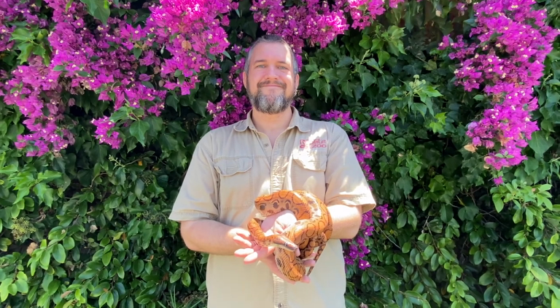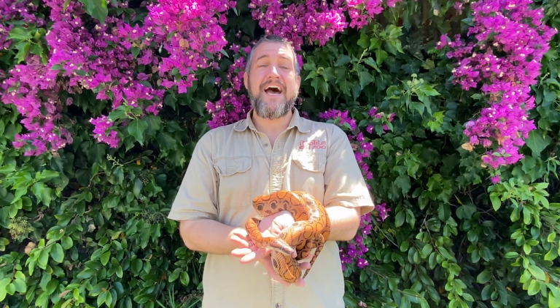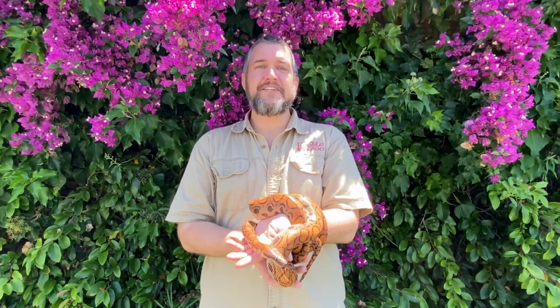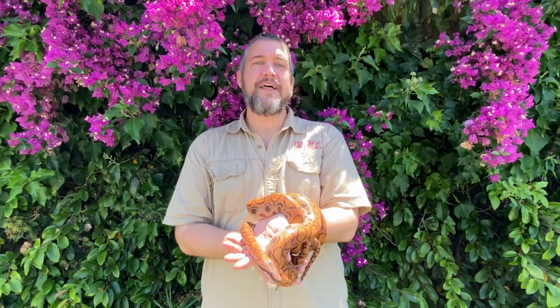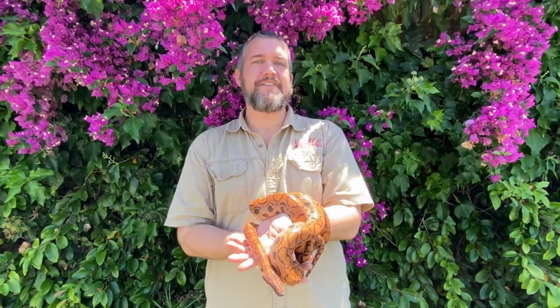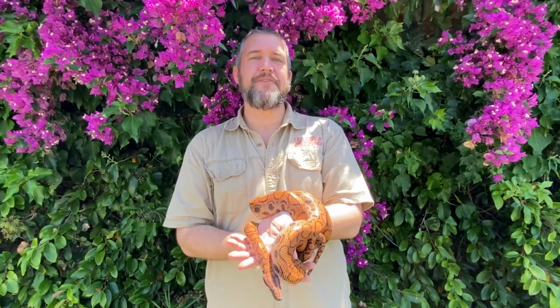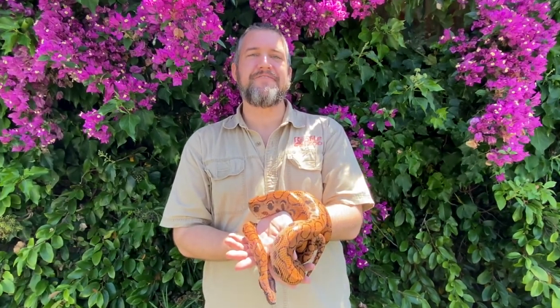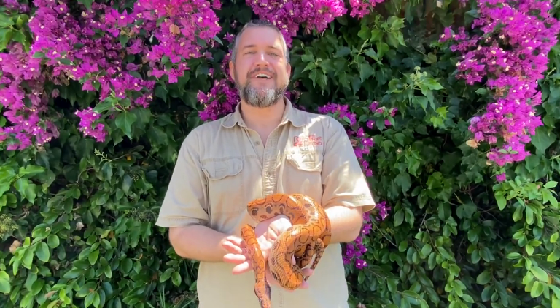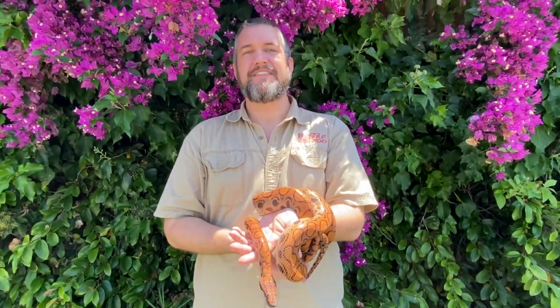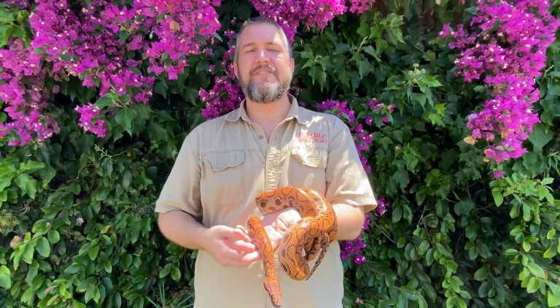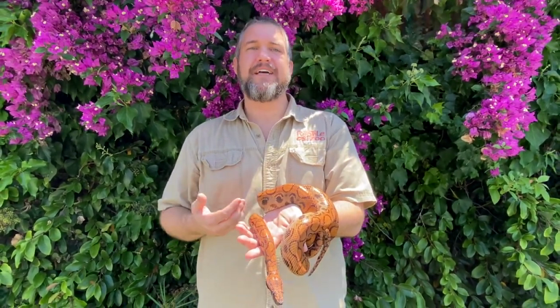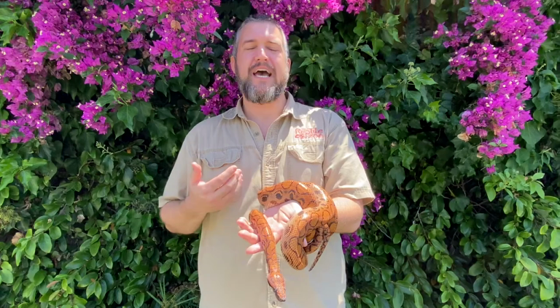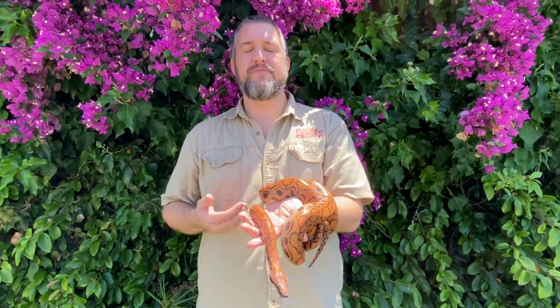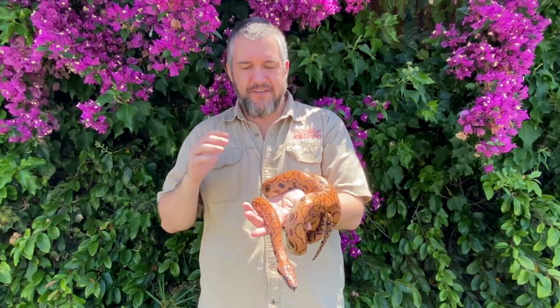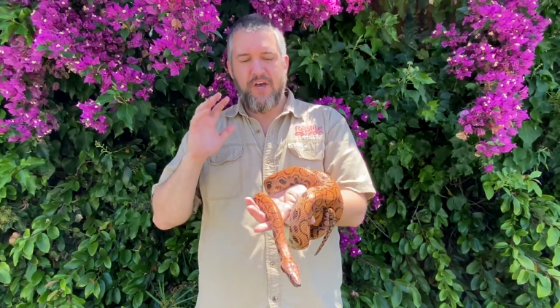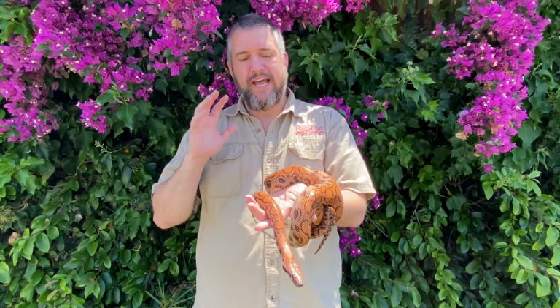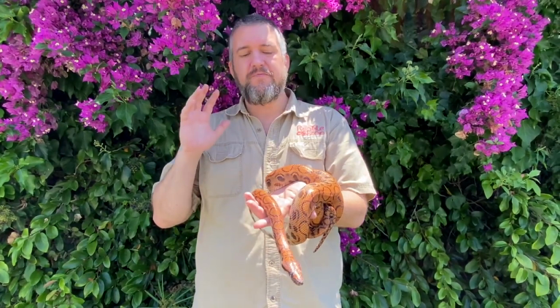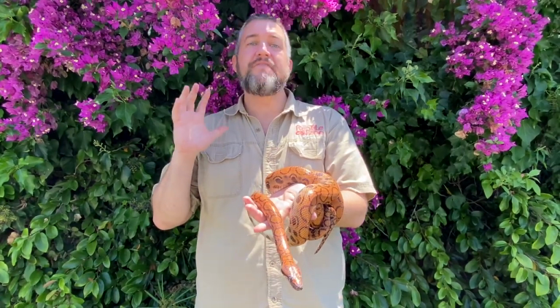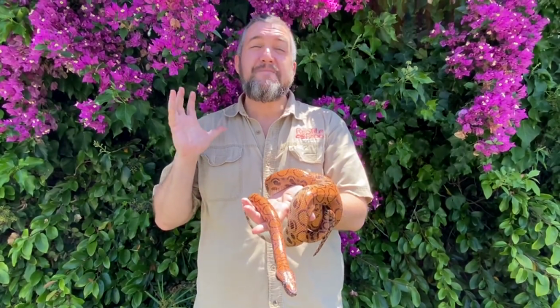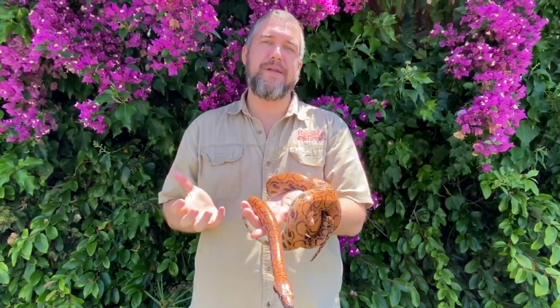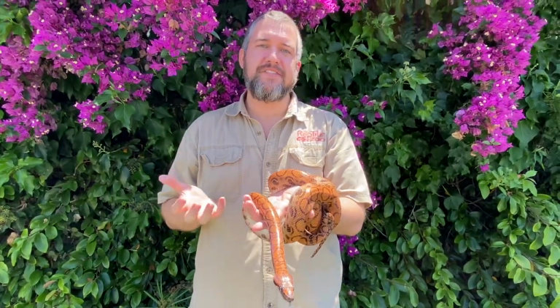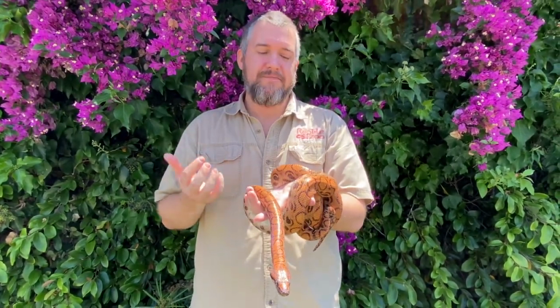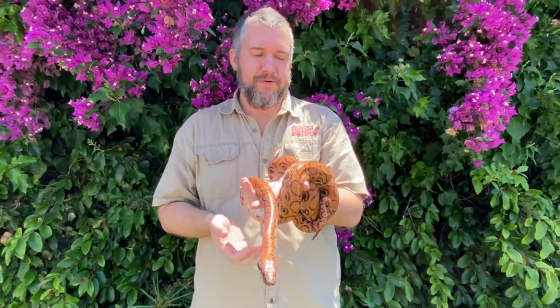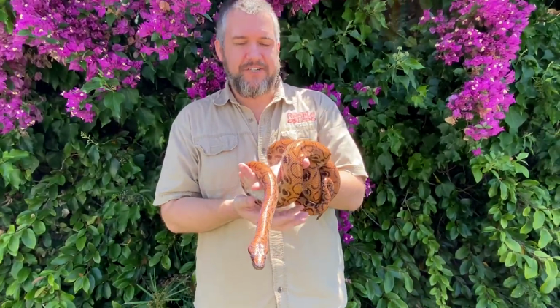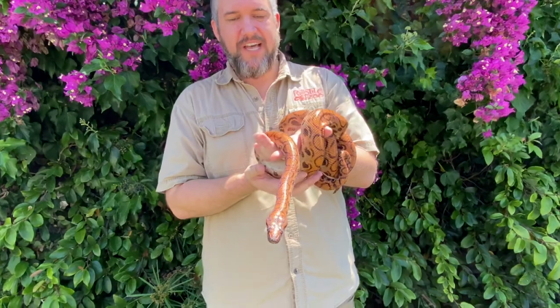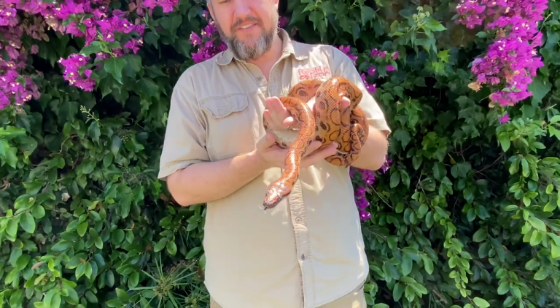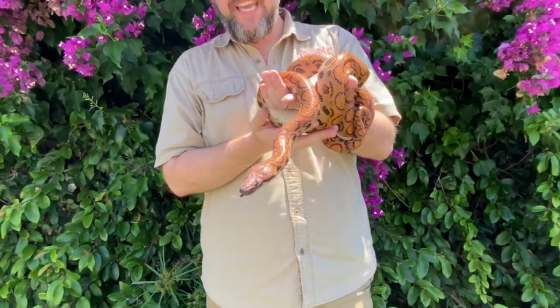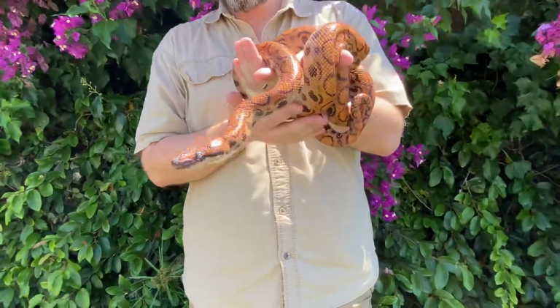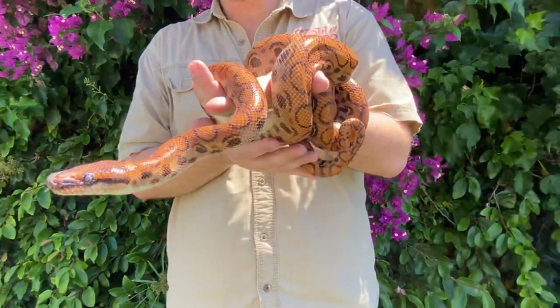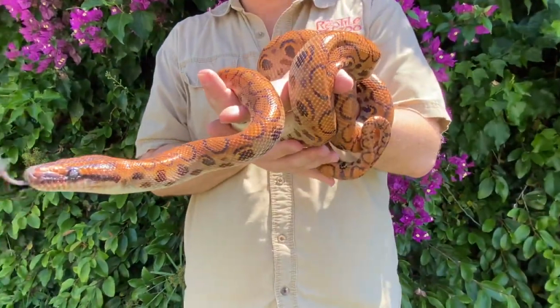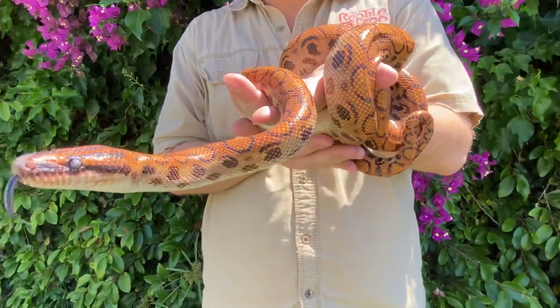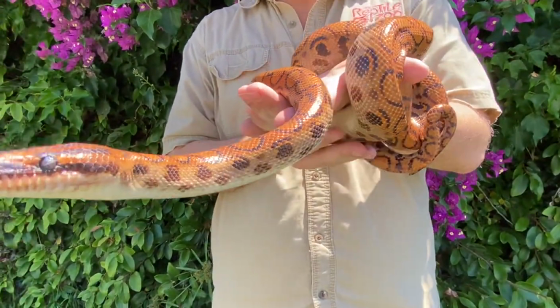Hey guys, guess what? It's another creature feature and today the Reptile Zoo is happy to present to you what has to be one of the prettiest and most precious of the snakes. This is a rainbow boa.